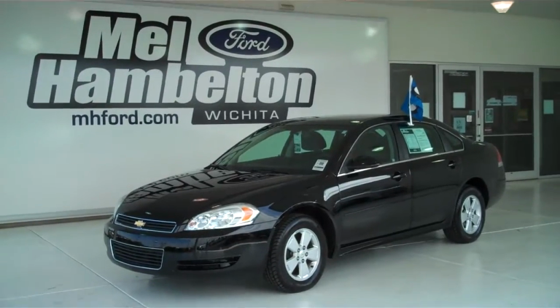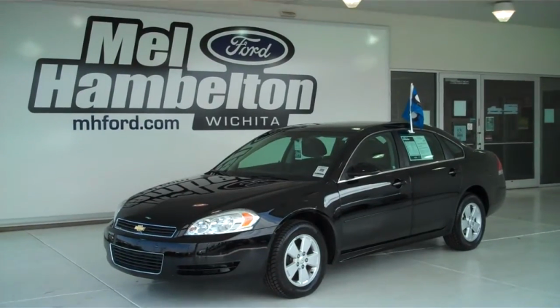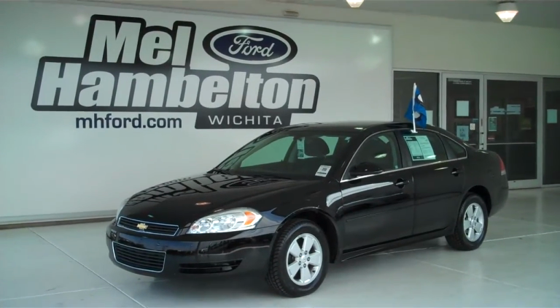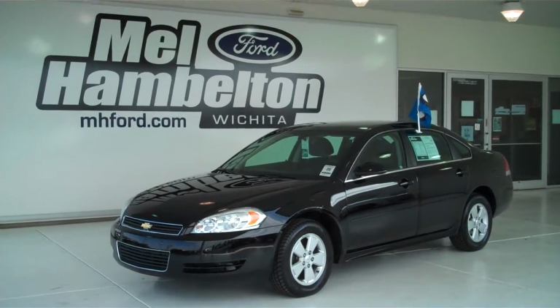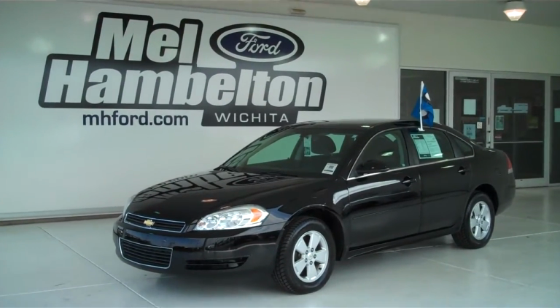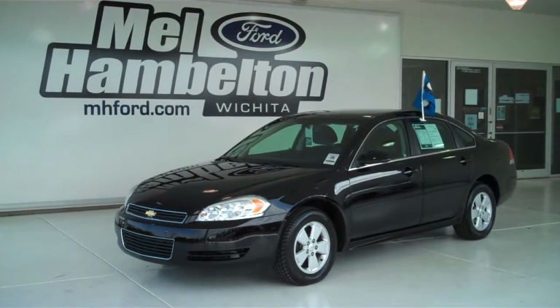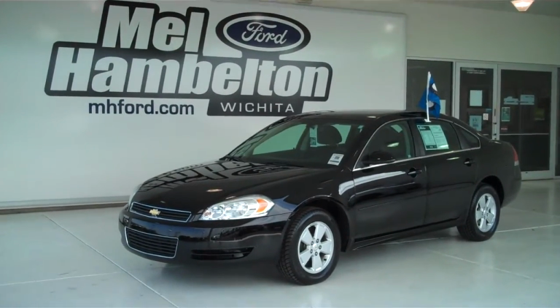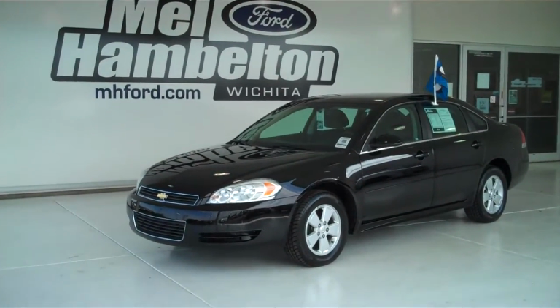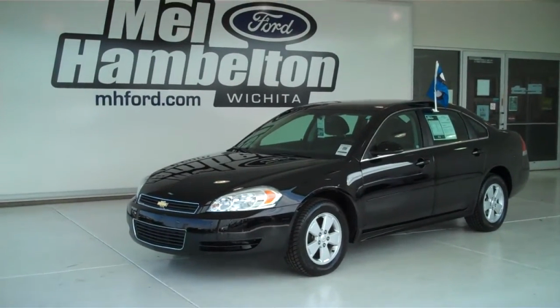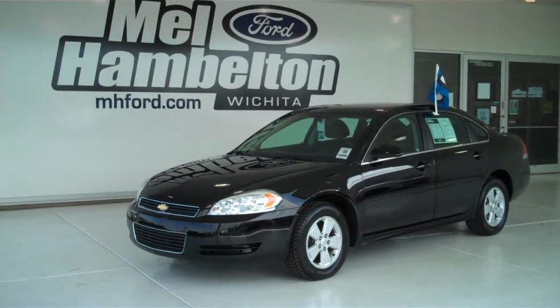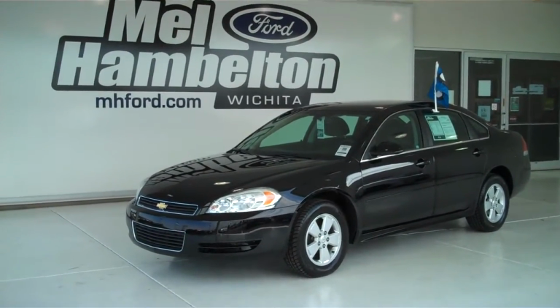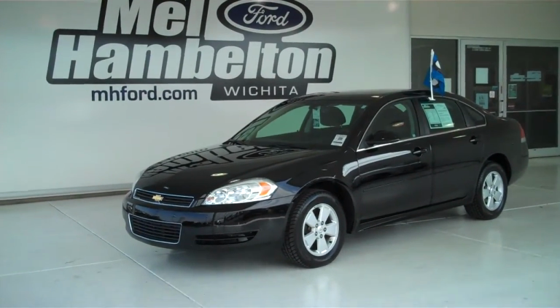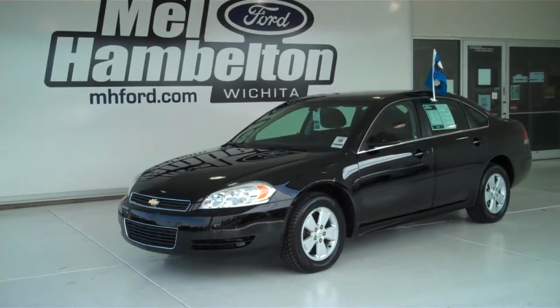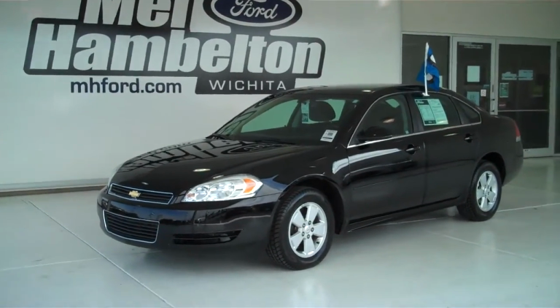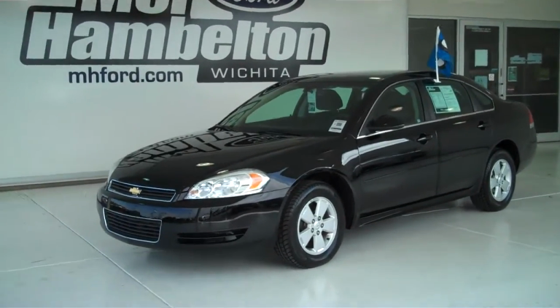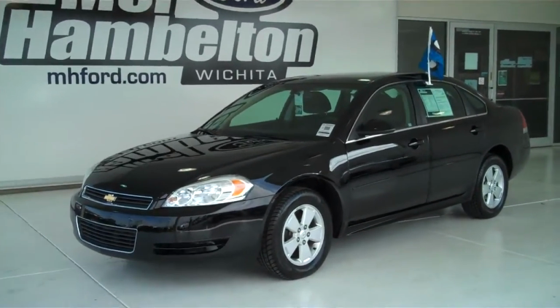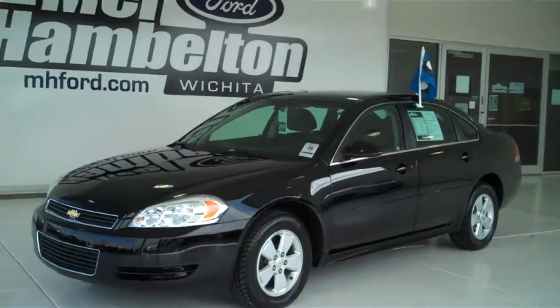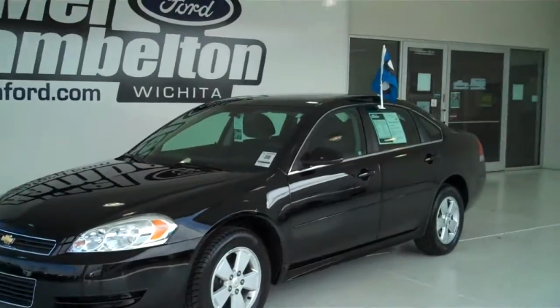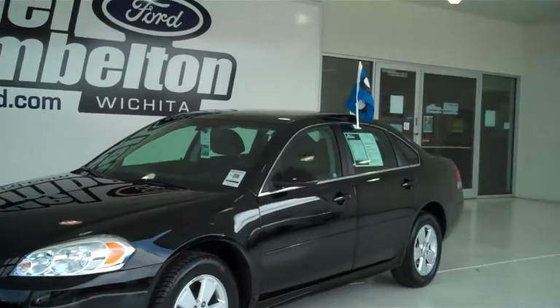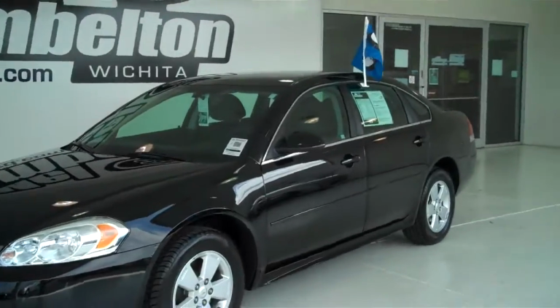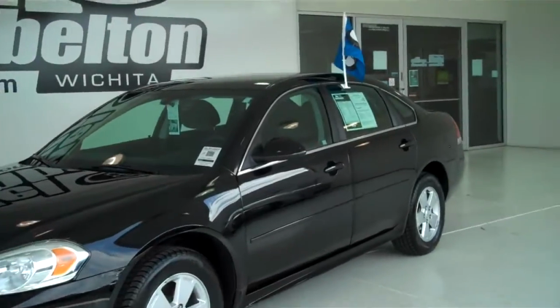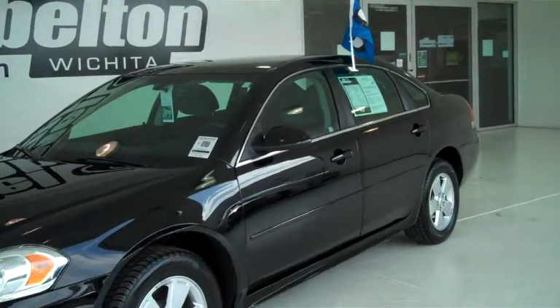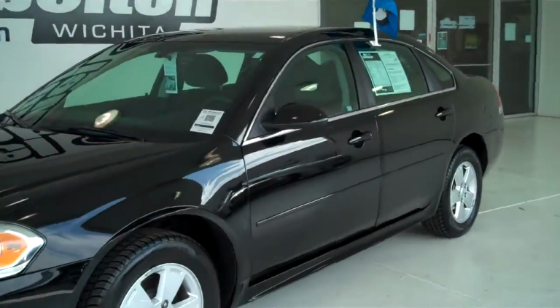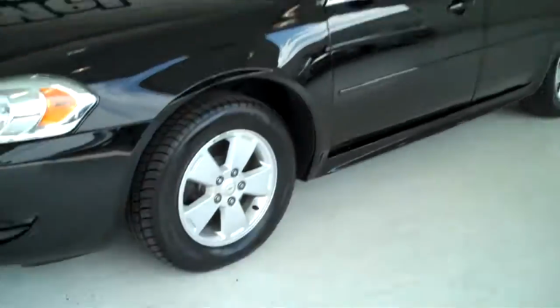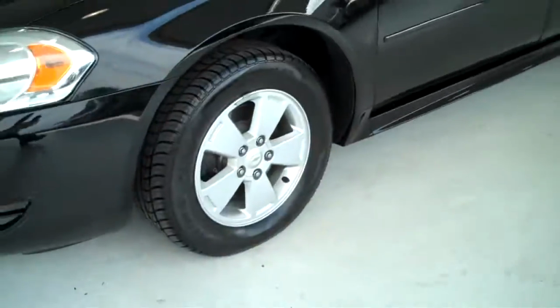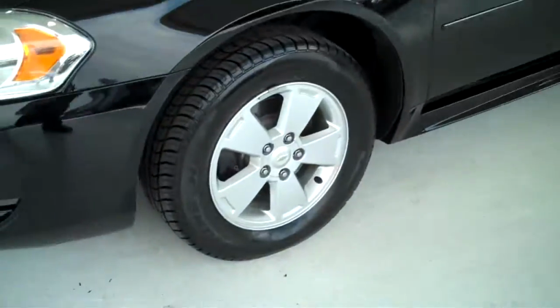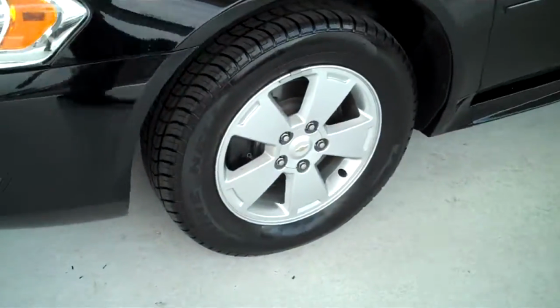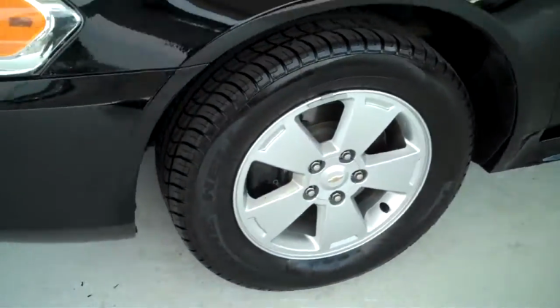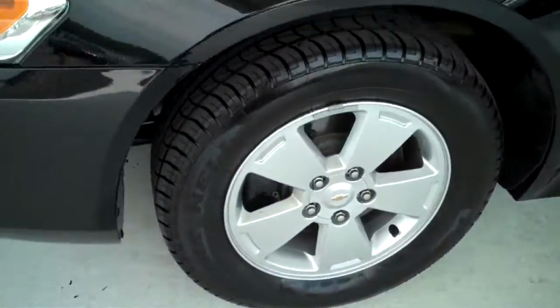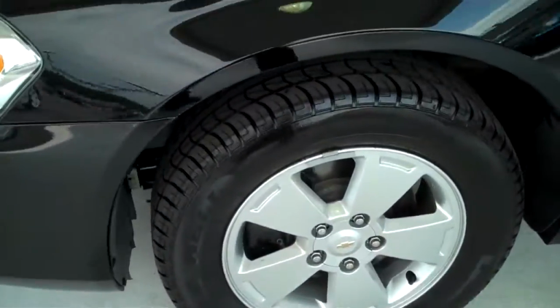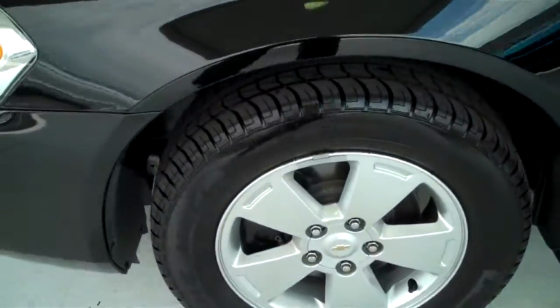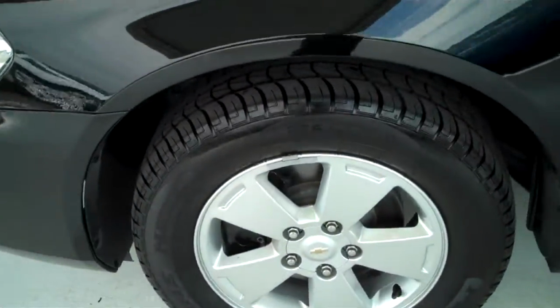P9724 is a pre-owned 2011 Chevy Impala LS. It is black in color. It has factory alloy wheels sitting on brand new tires.